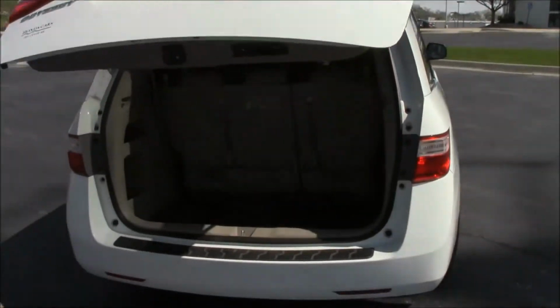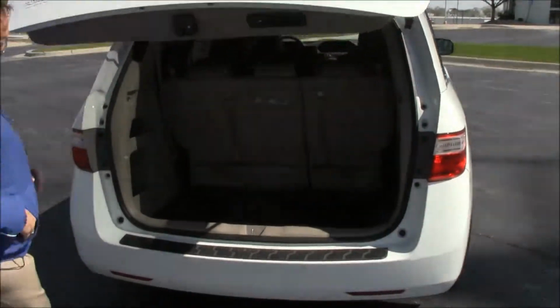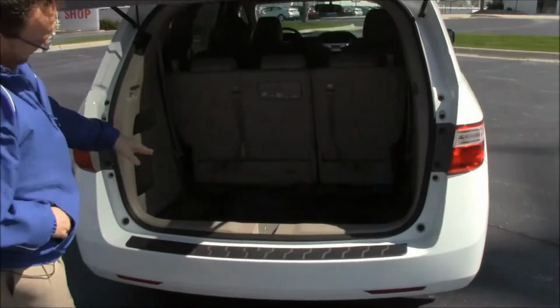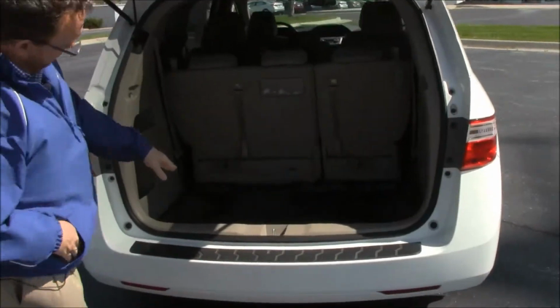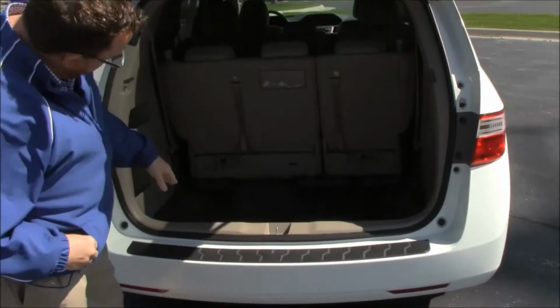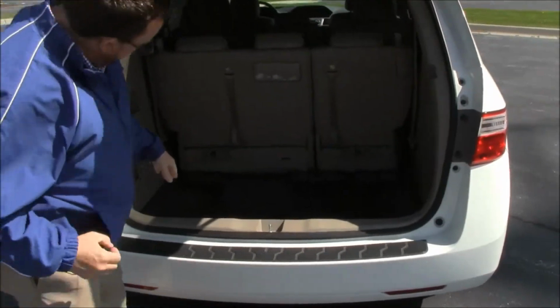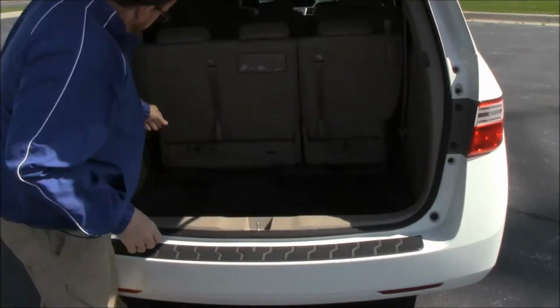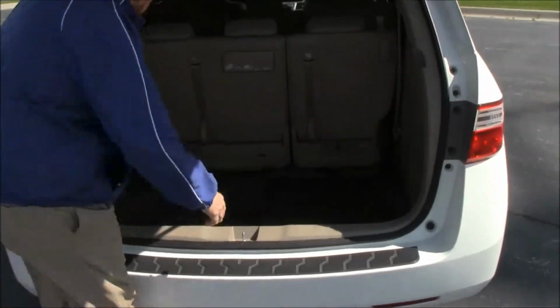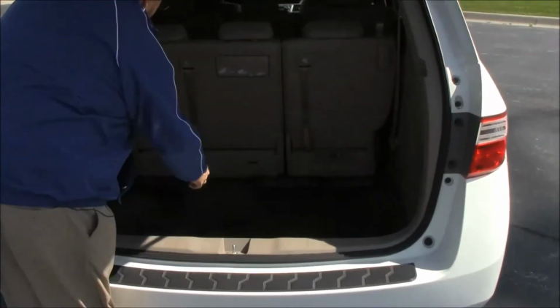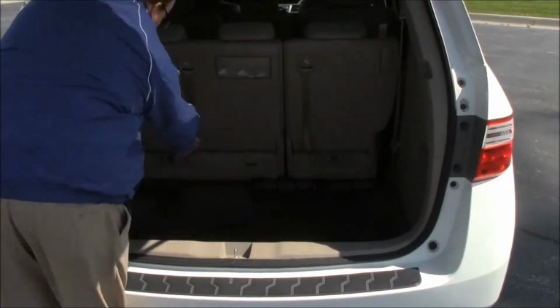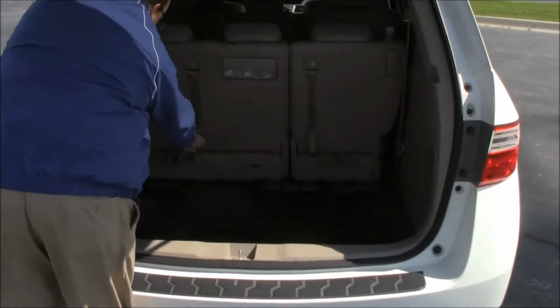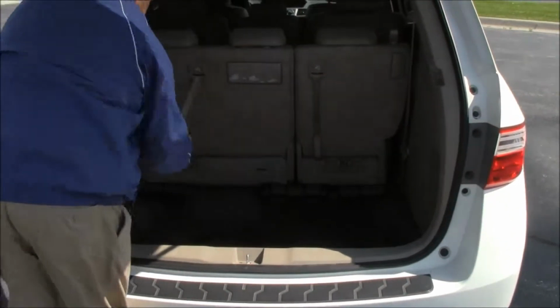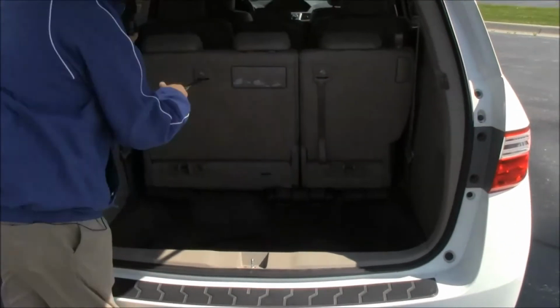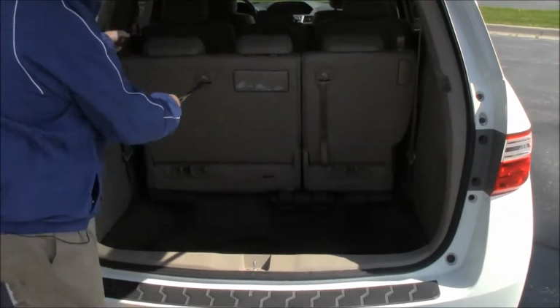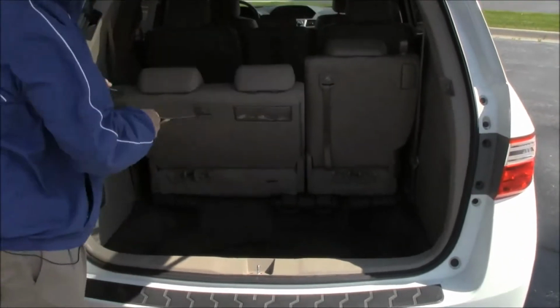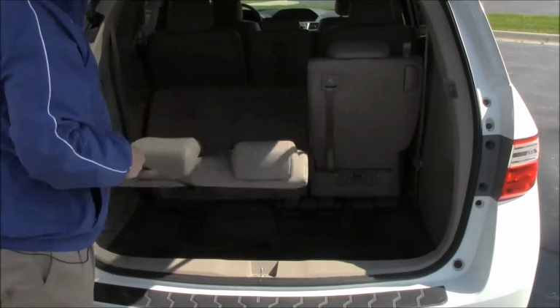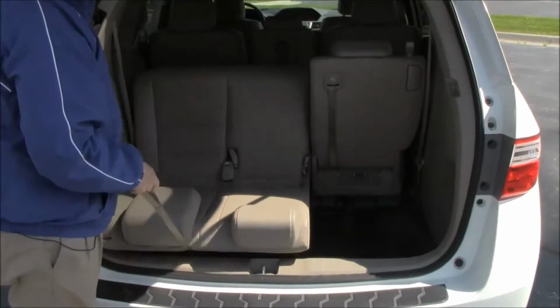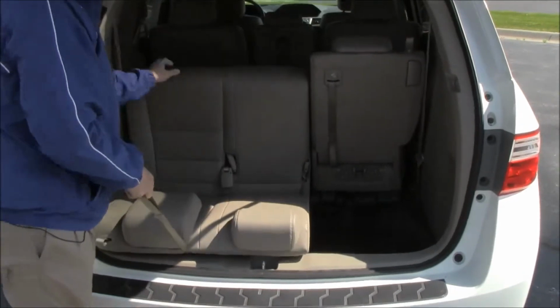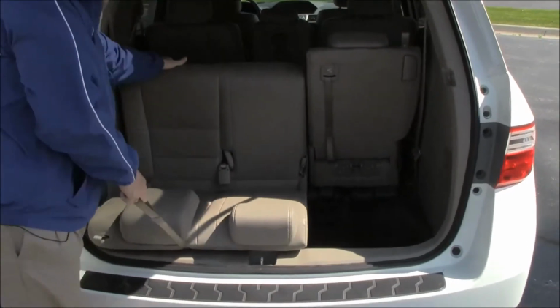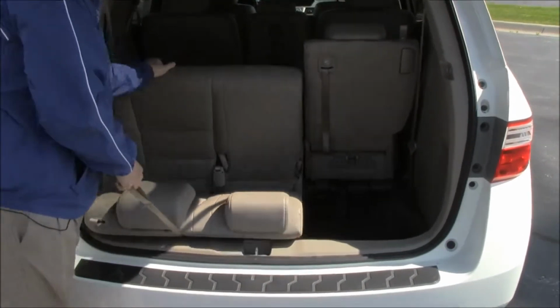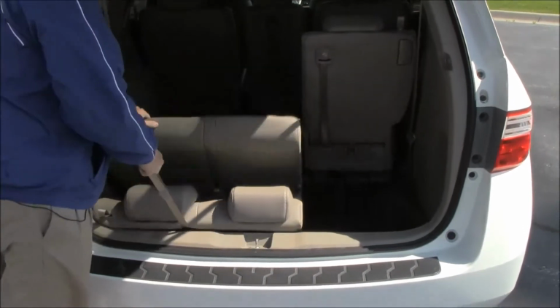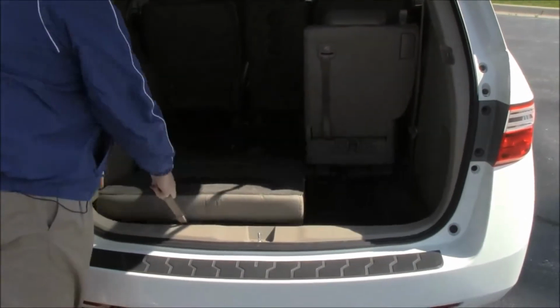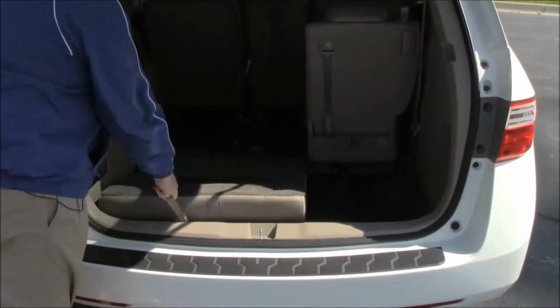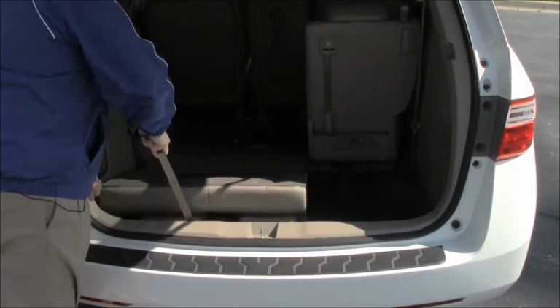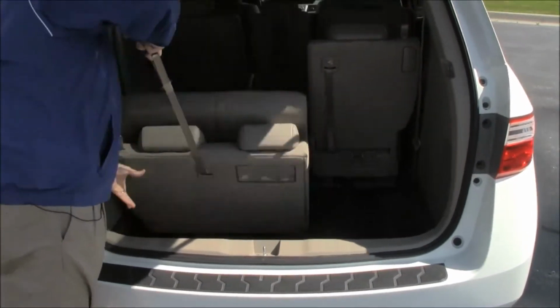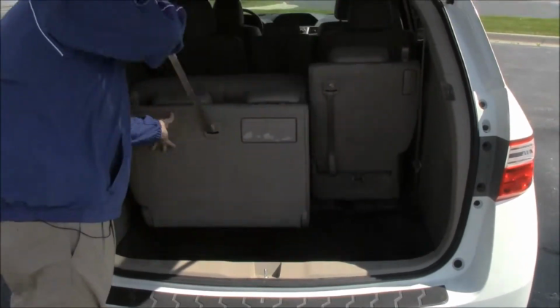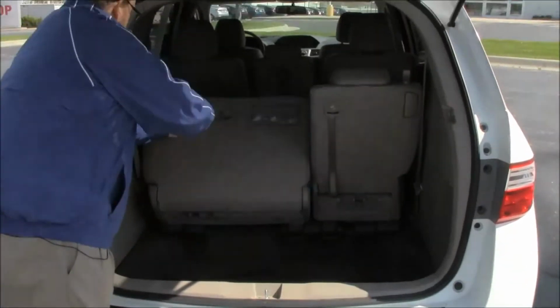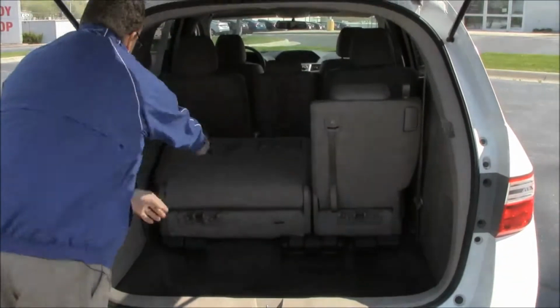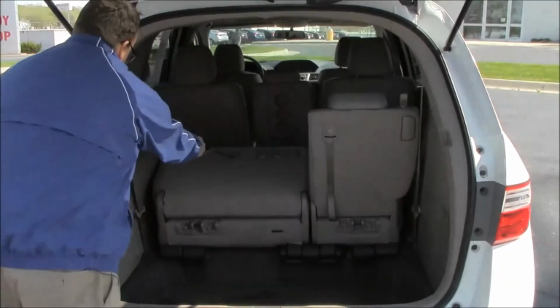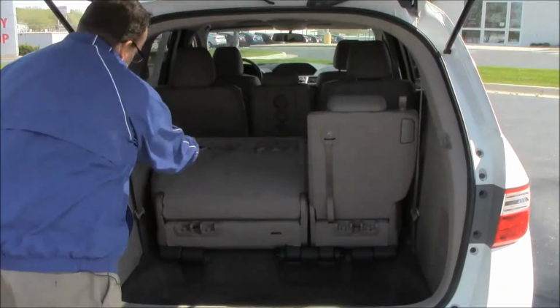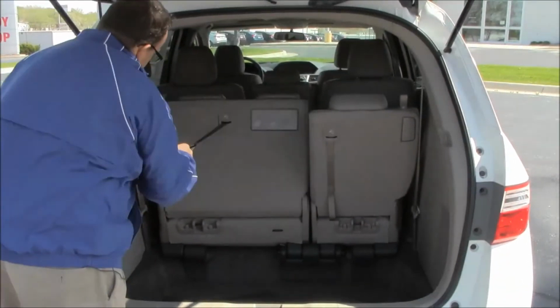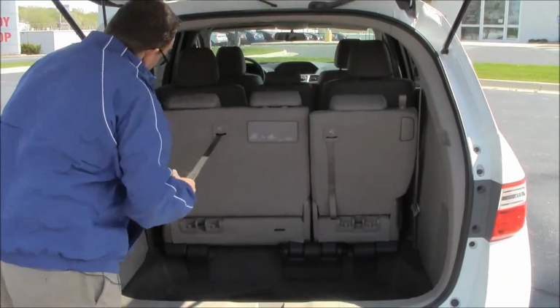All the floor mats are here. The 60-40 fold-down seats lay flat into the floor if you need additional space, and there's additional storage on the side as well.